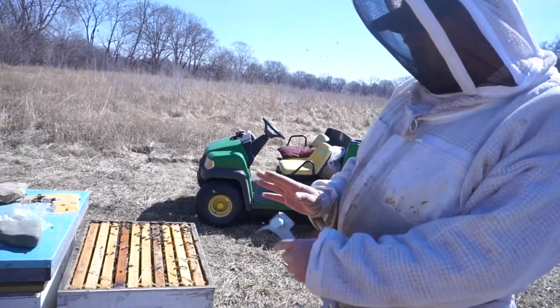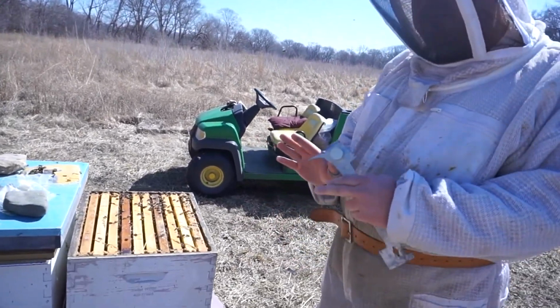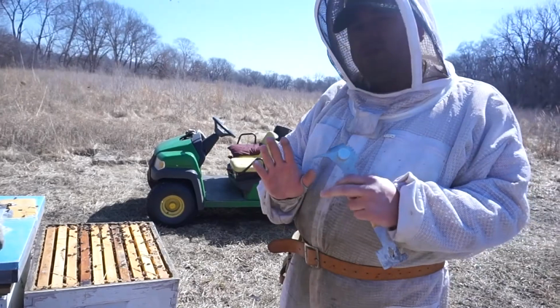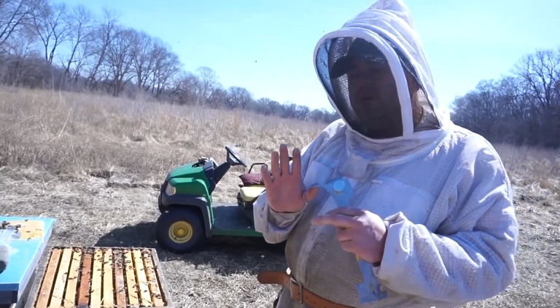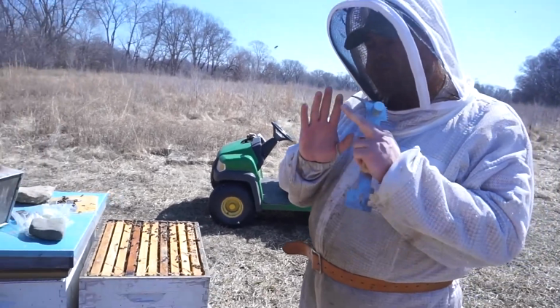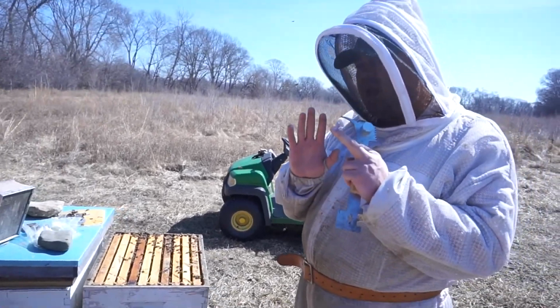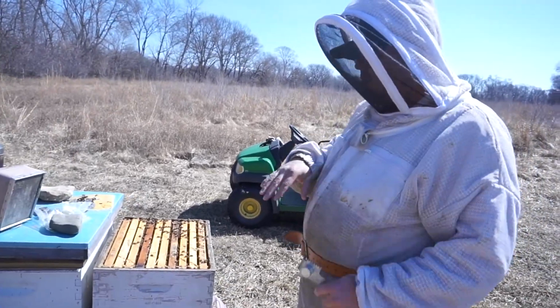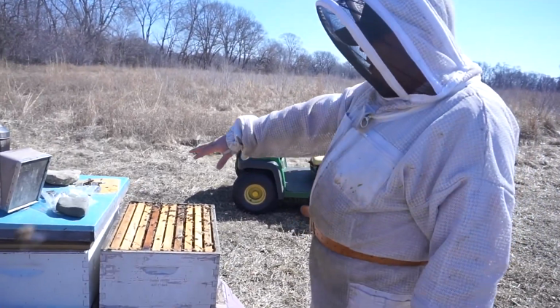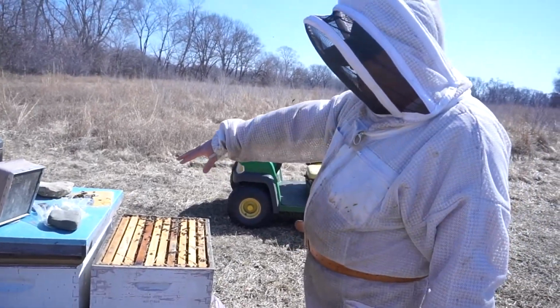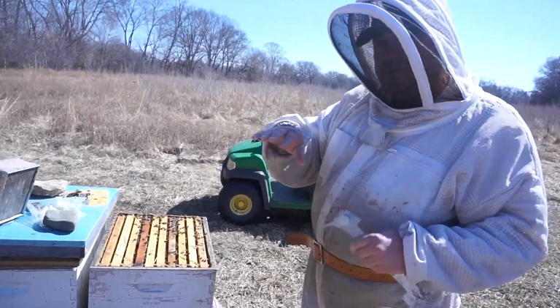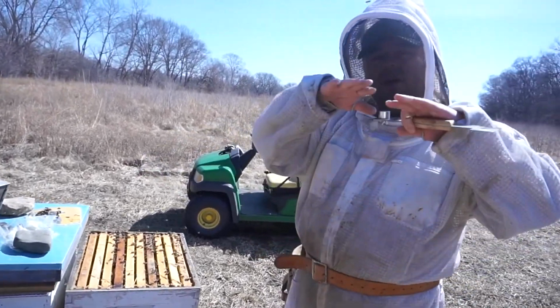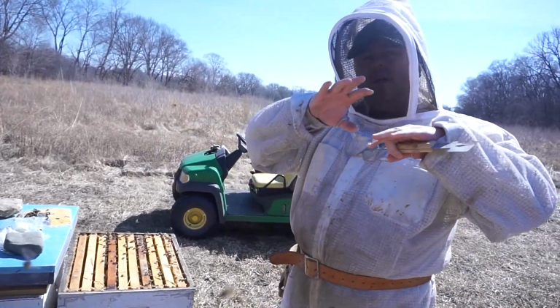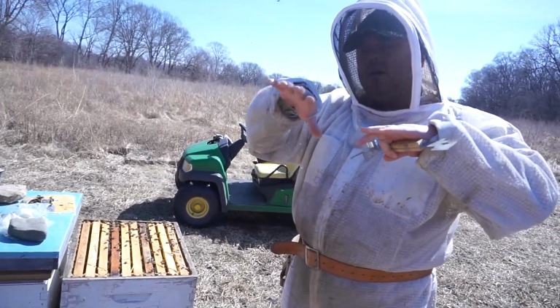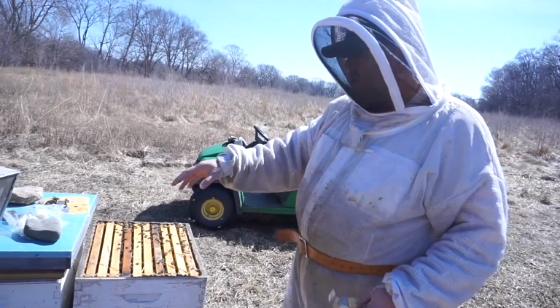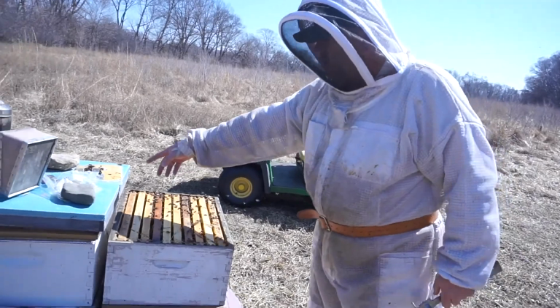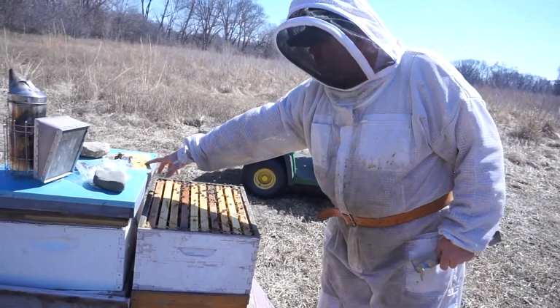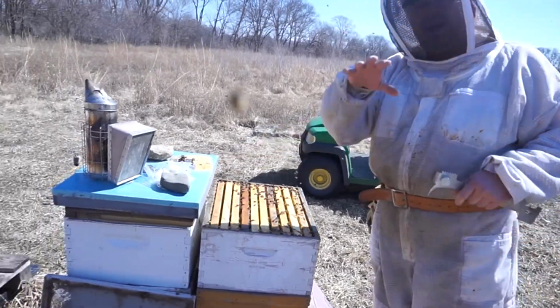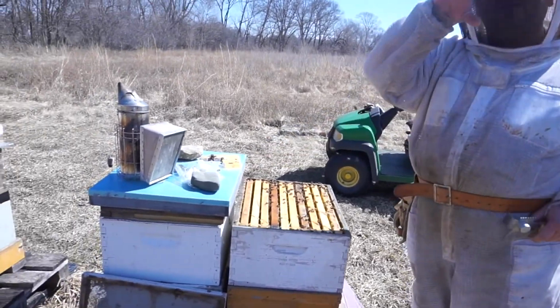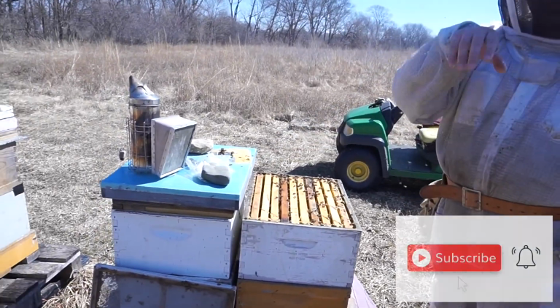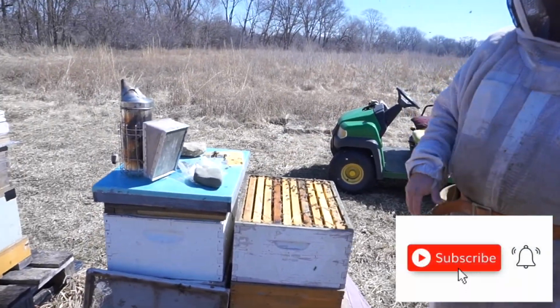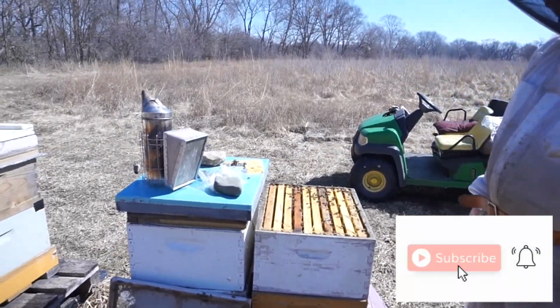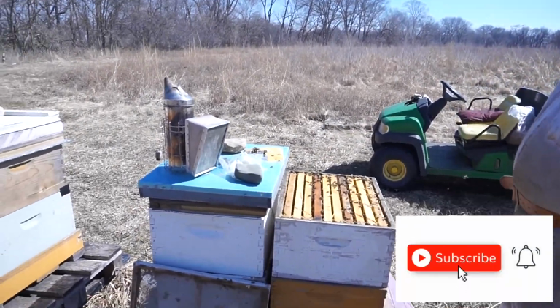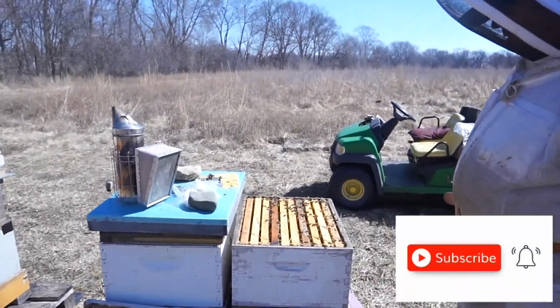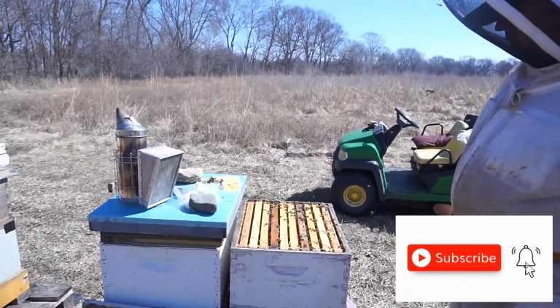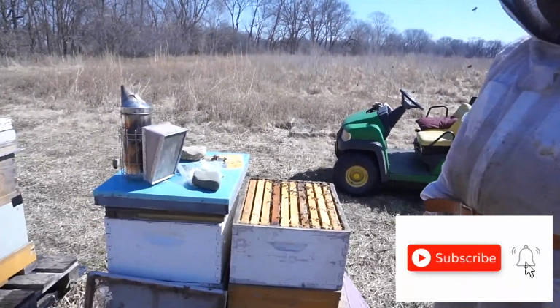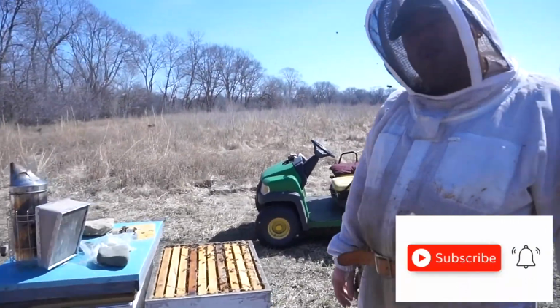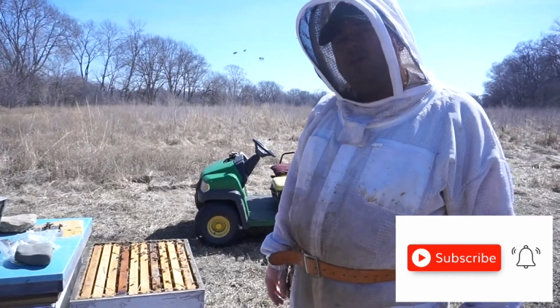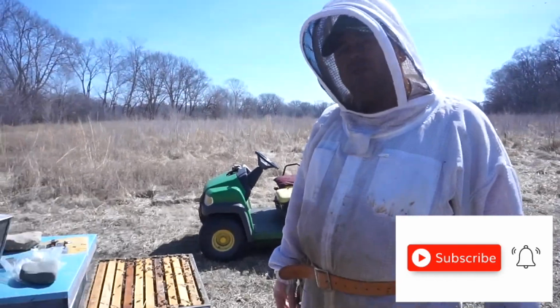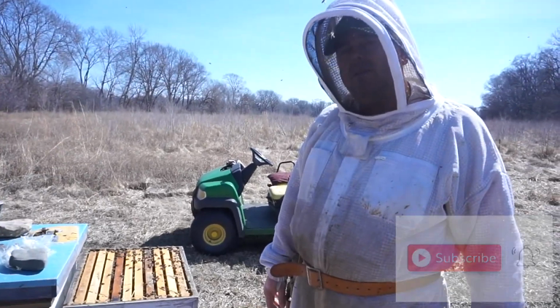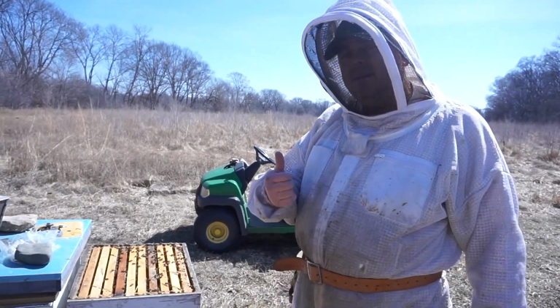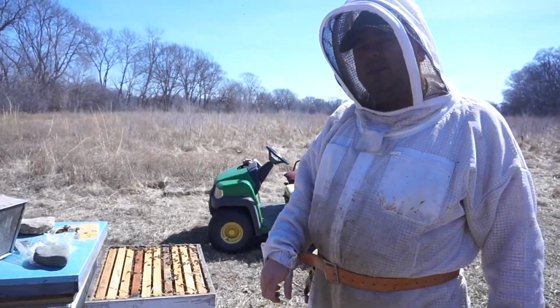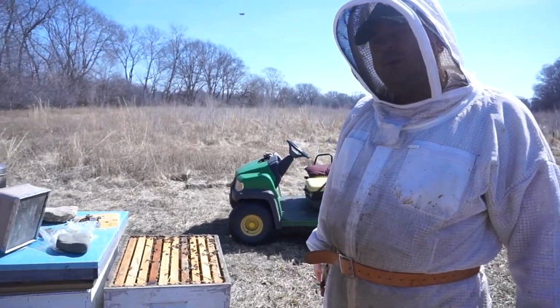In the middle frames there's no honey, so that's why we put a small amount — a one-pound patty — above their heads. Everything looks good and clean. Thank you for watching.